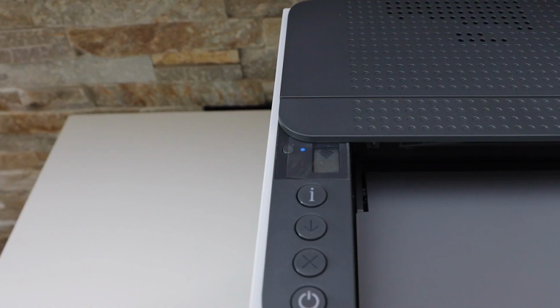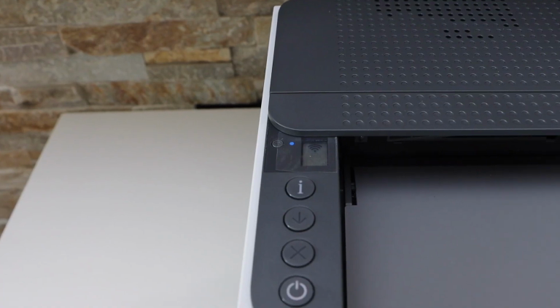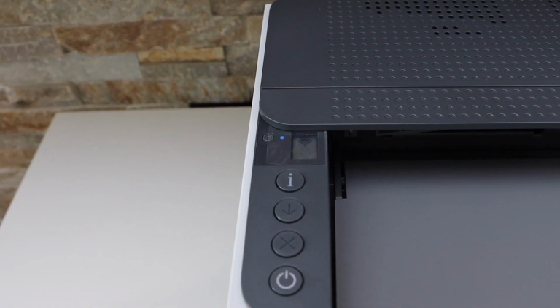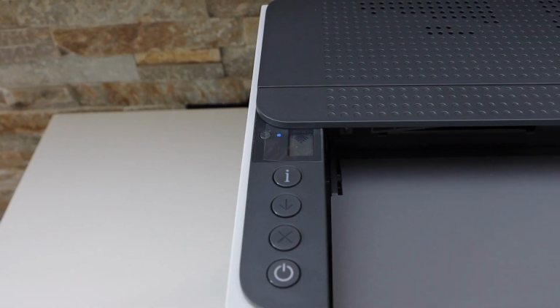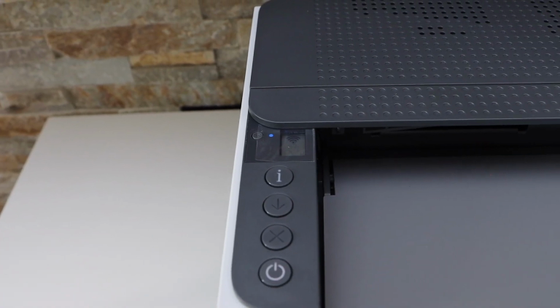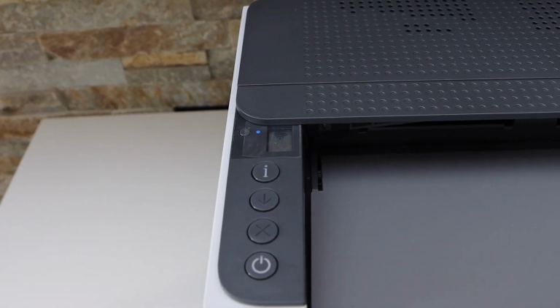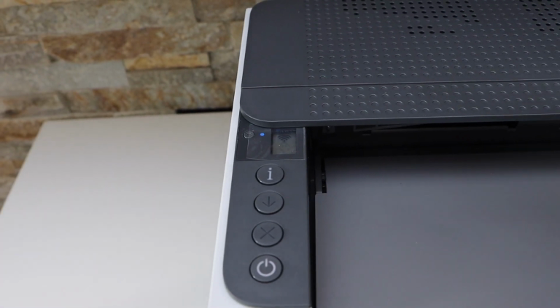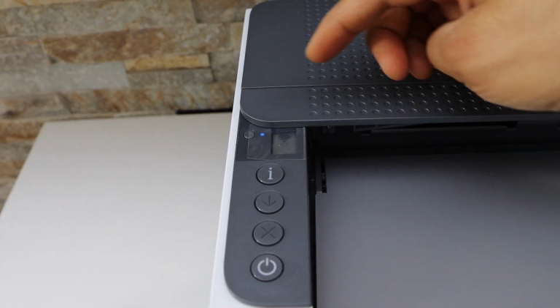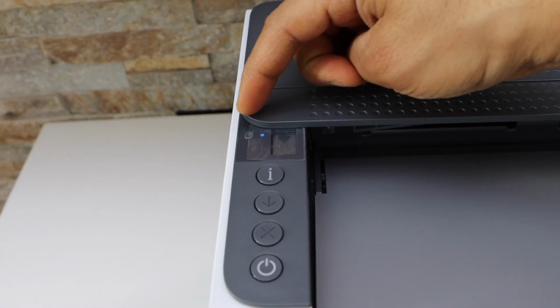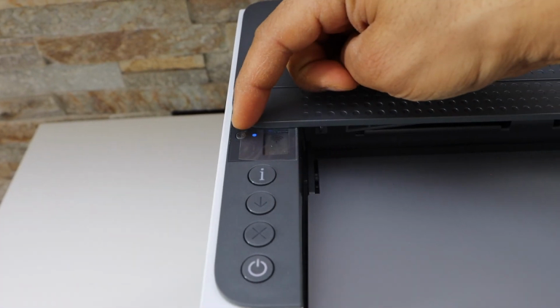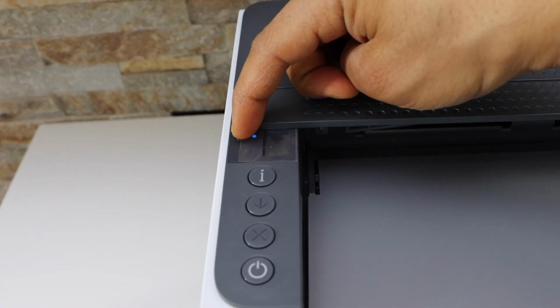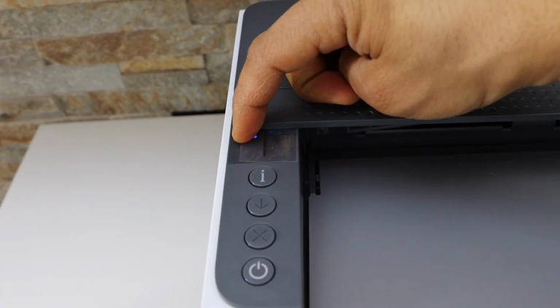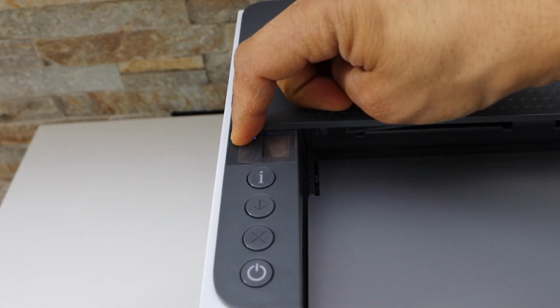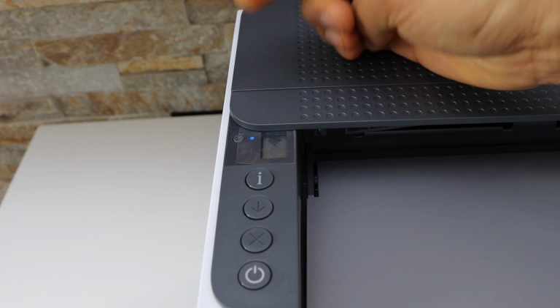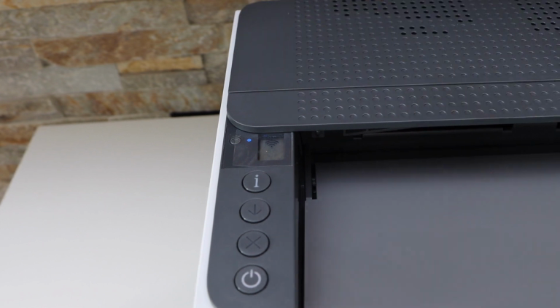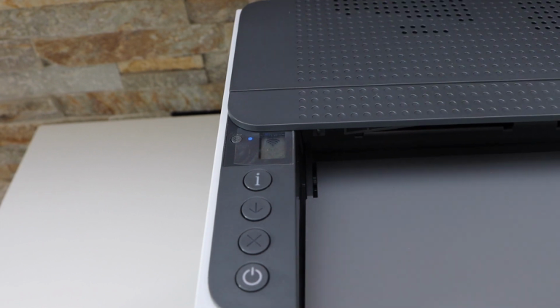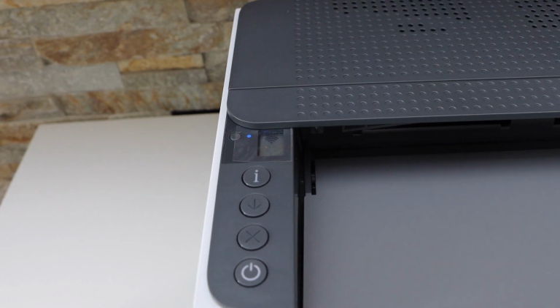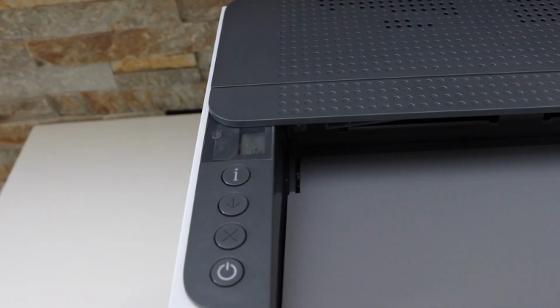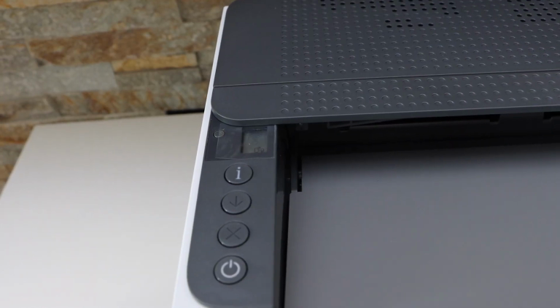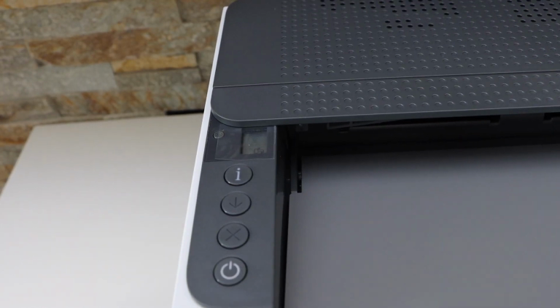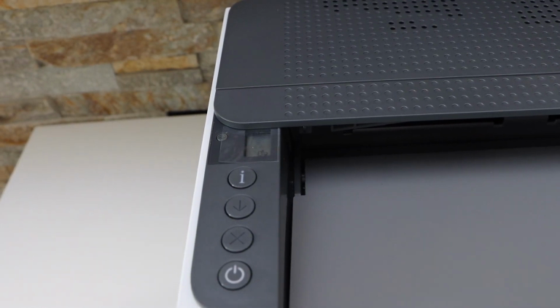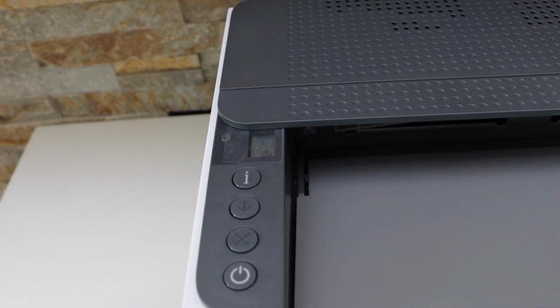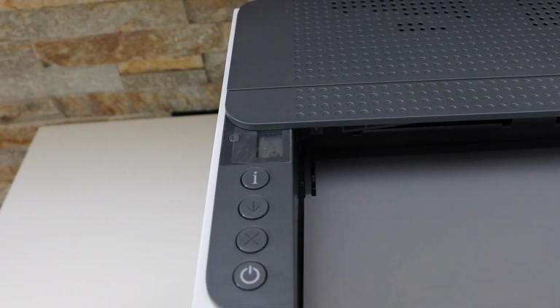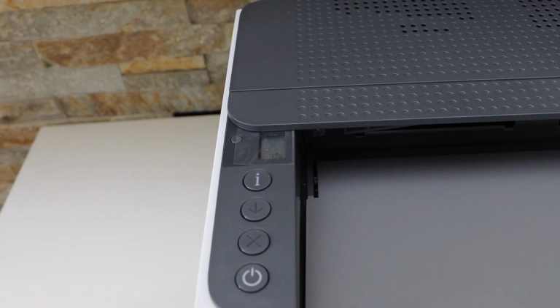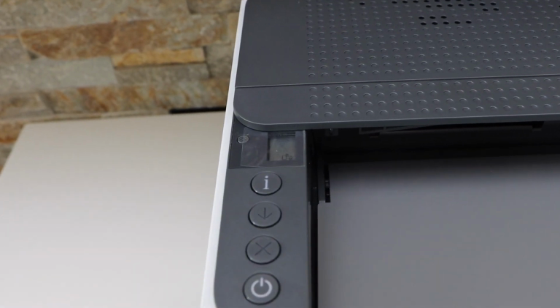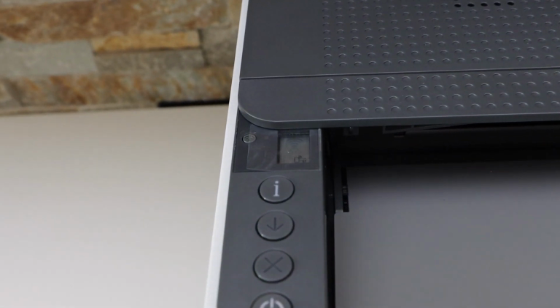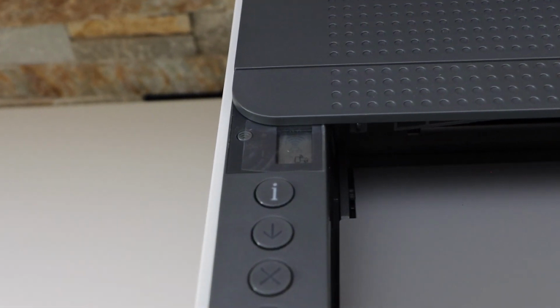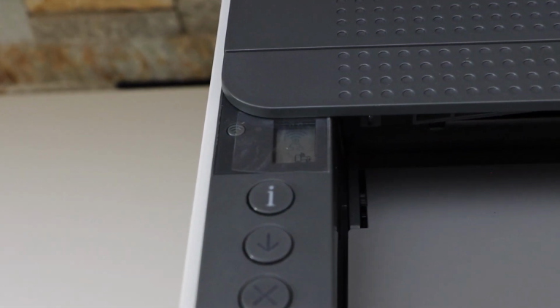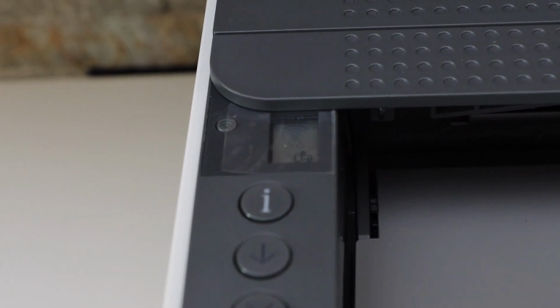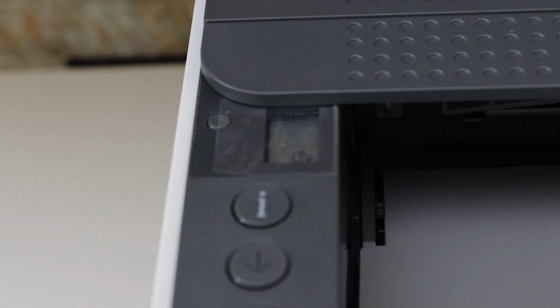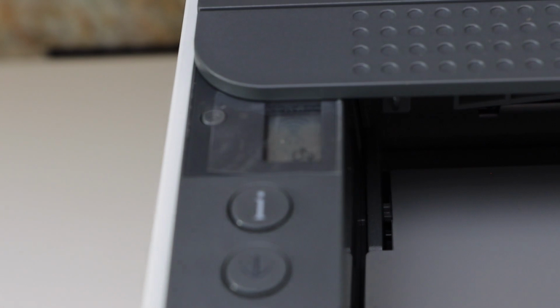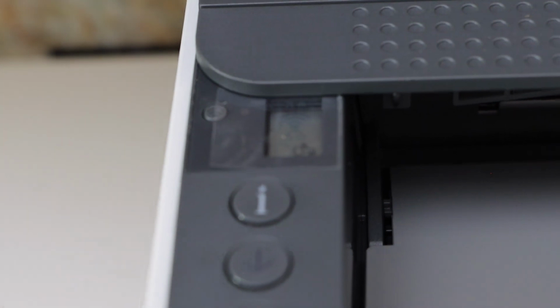We have to activate the WiFi Direct, so switch off the wireless — press it once. Once the wireless light is off, you will see the WiFi Direct icon appear on the screen.